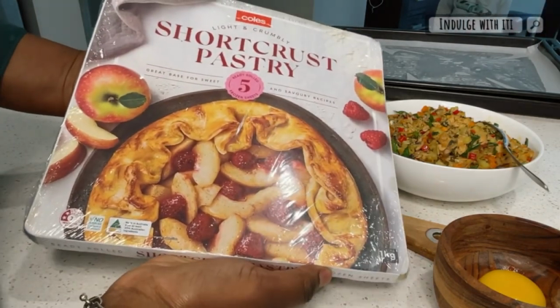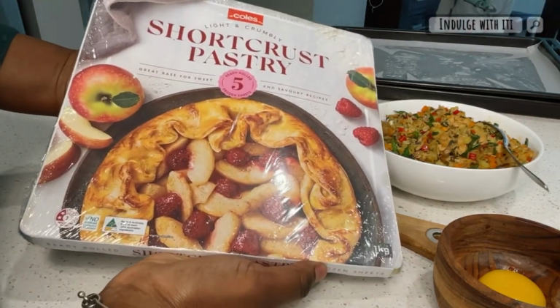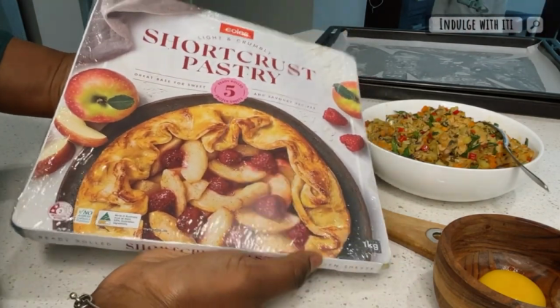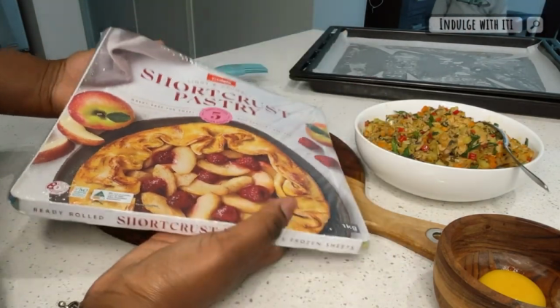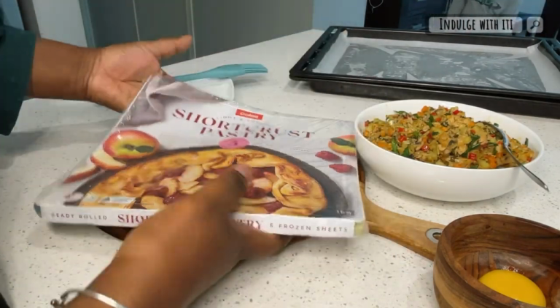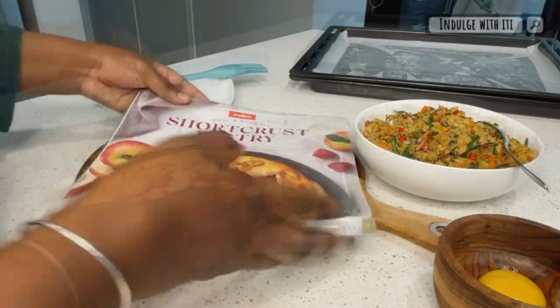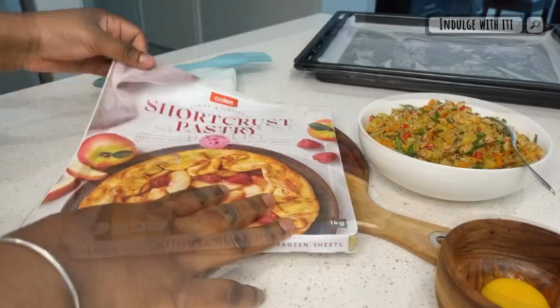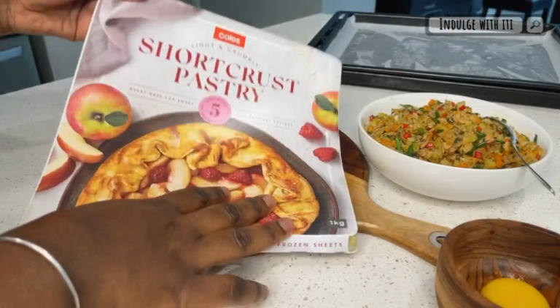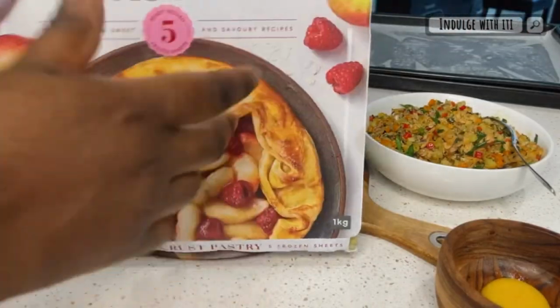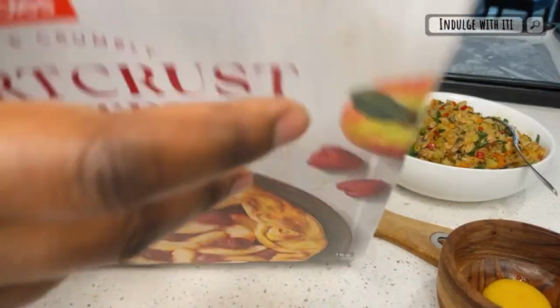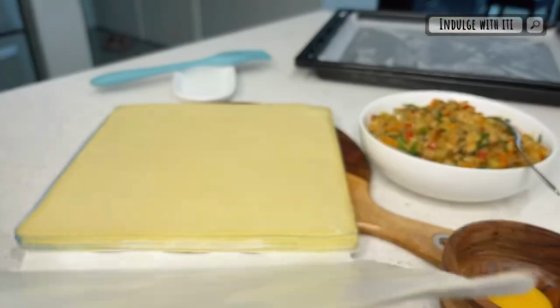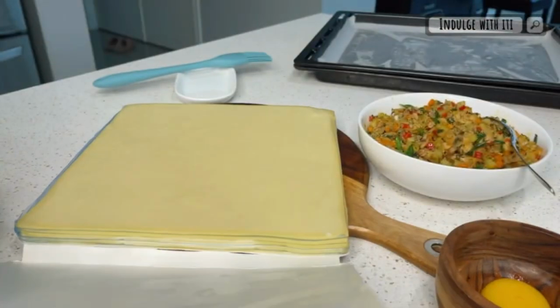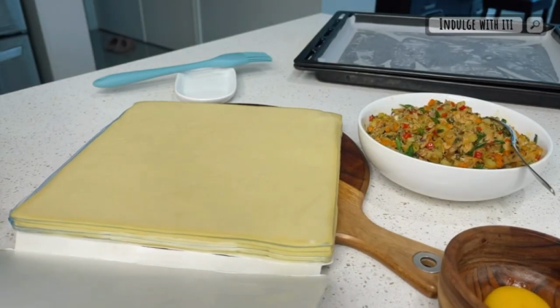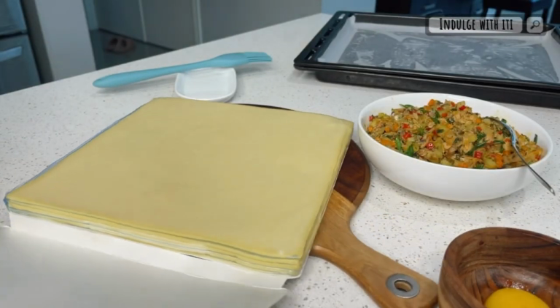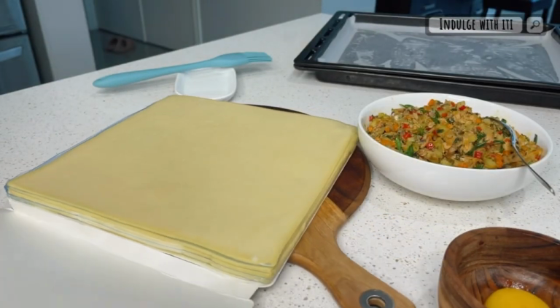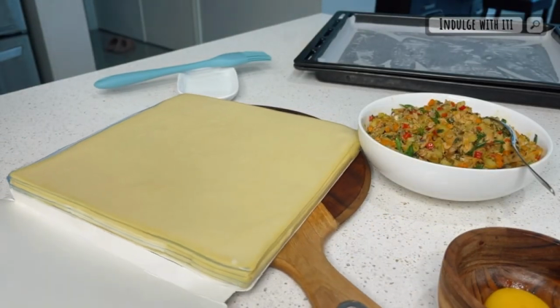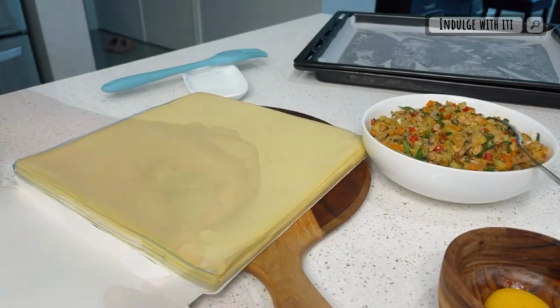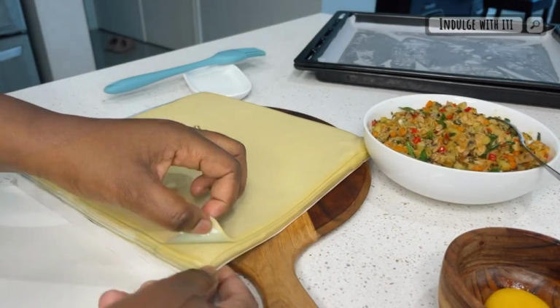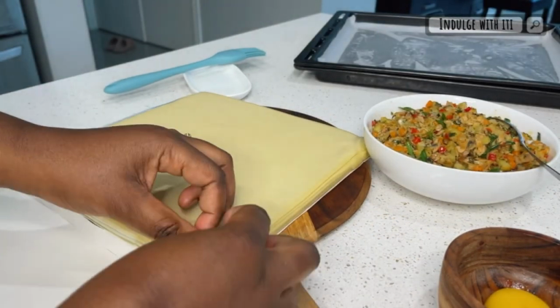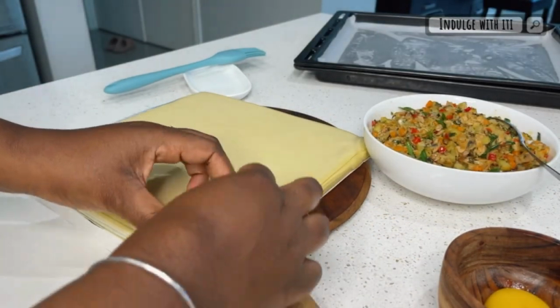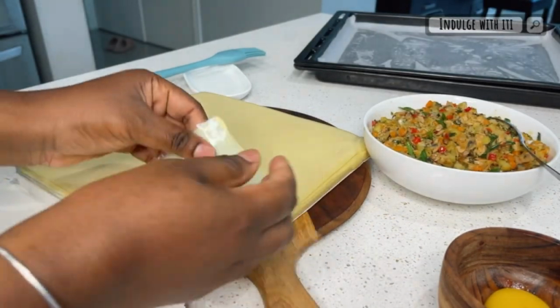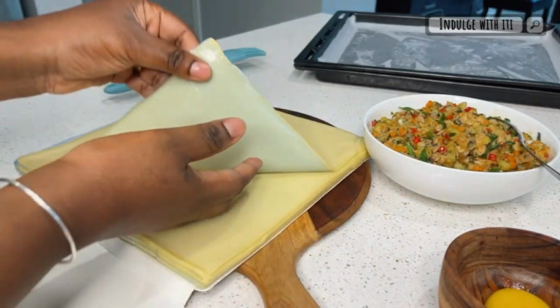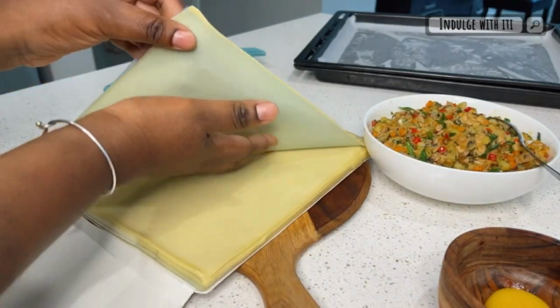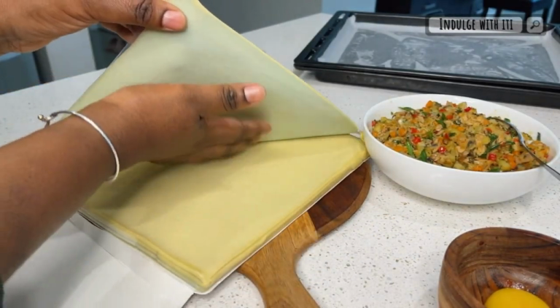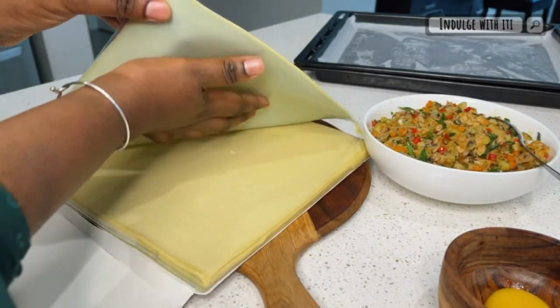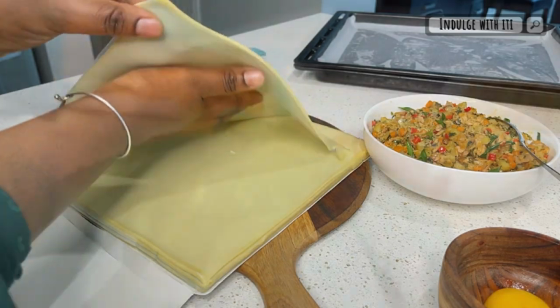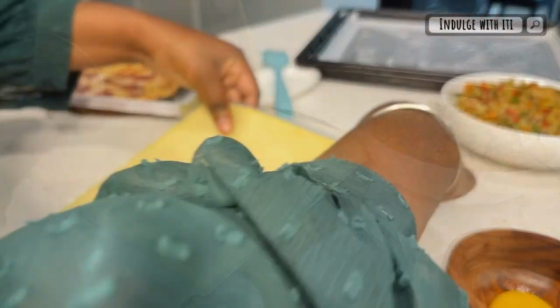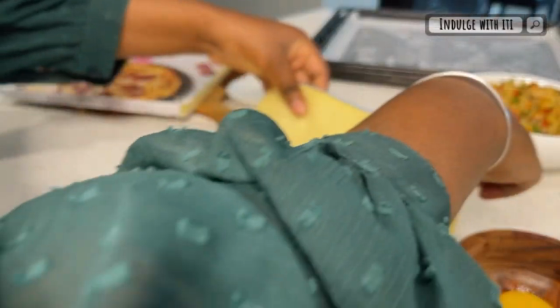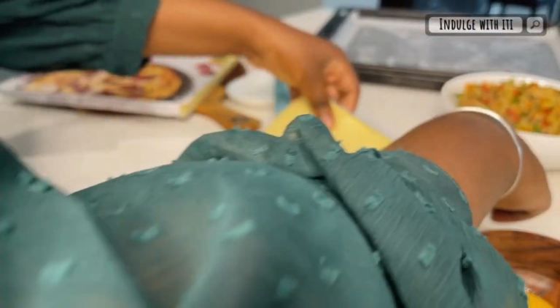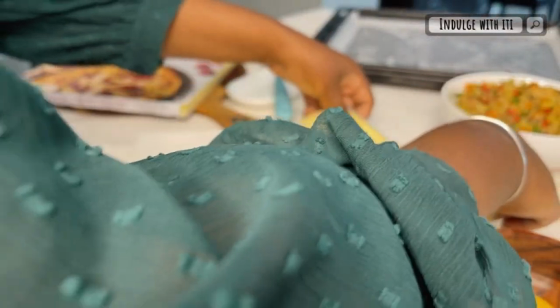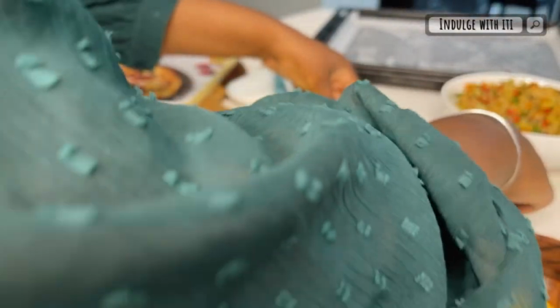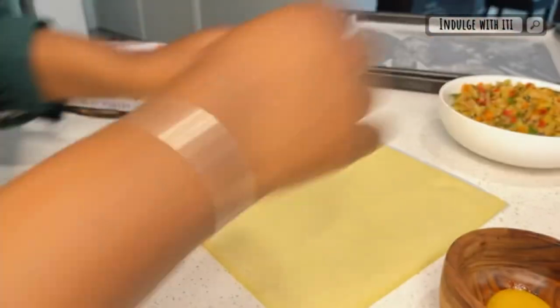Today we're going to be using some store-bought short crust pastry for our dough. This is a great cheat — it saves you a lot of time from making the dough from scratch, especially when time is of the essence during the month of Ramadan.